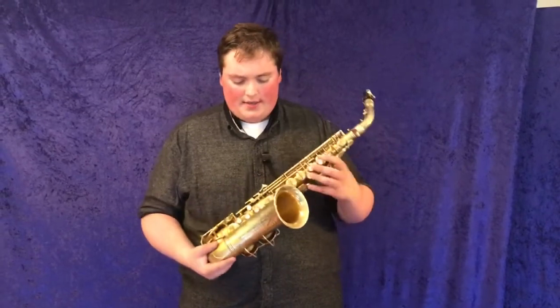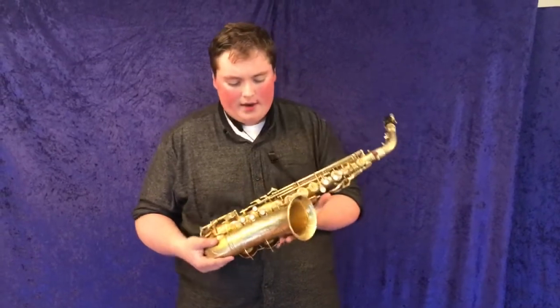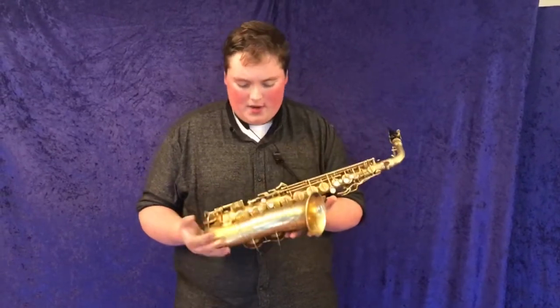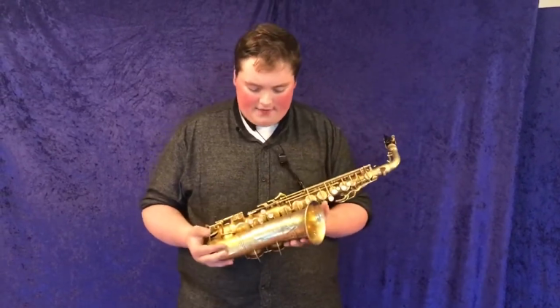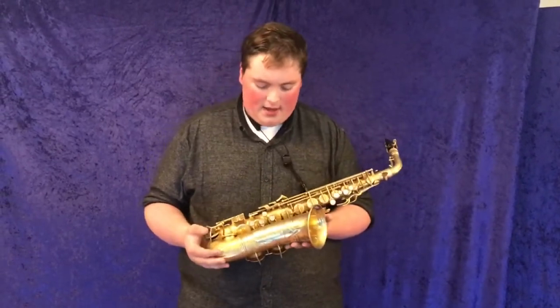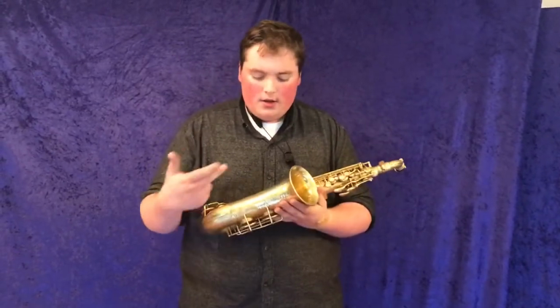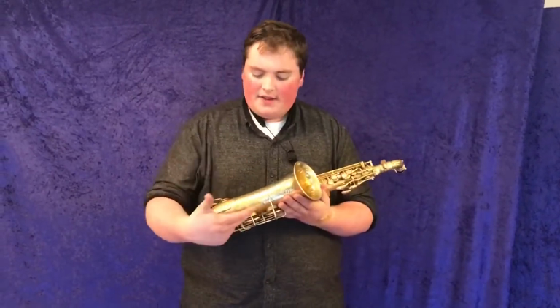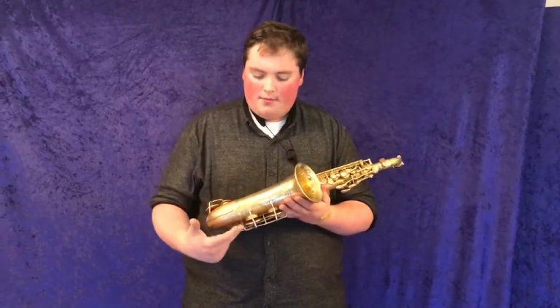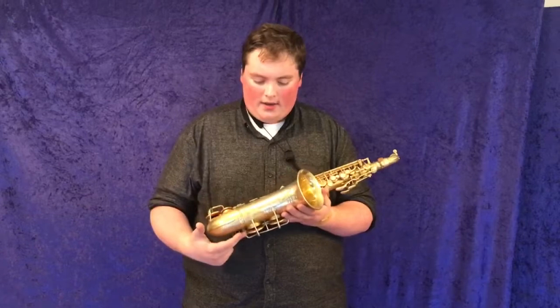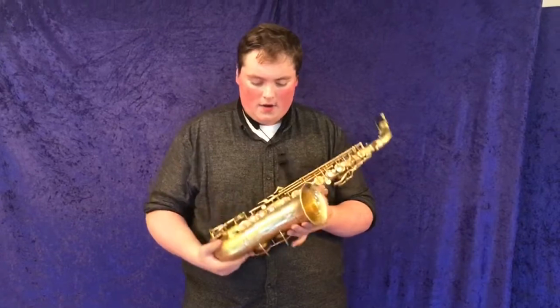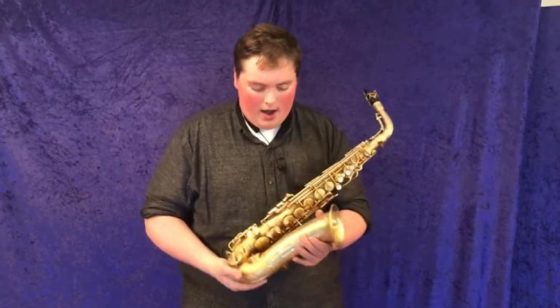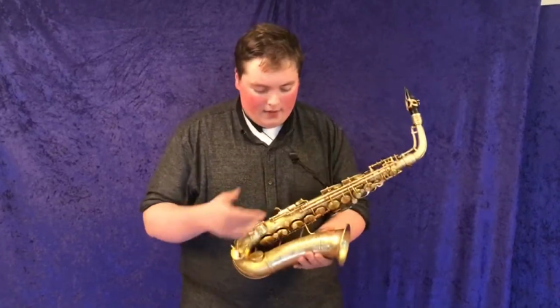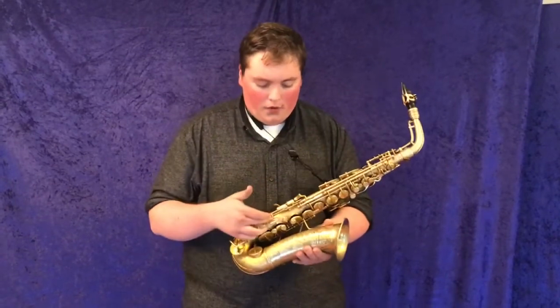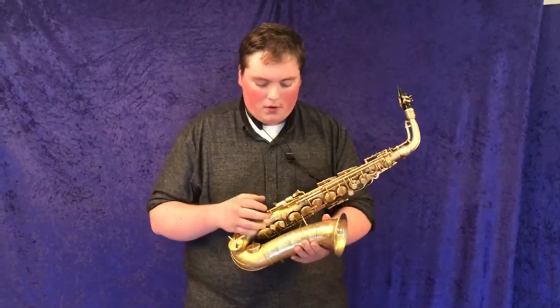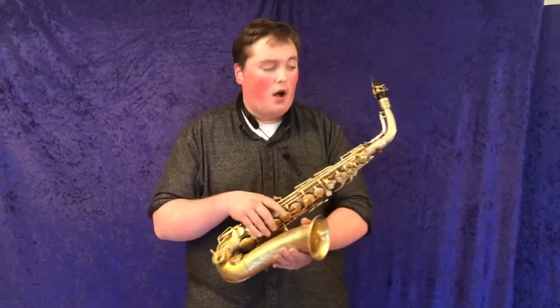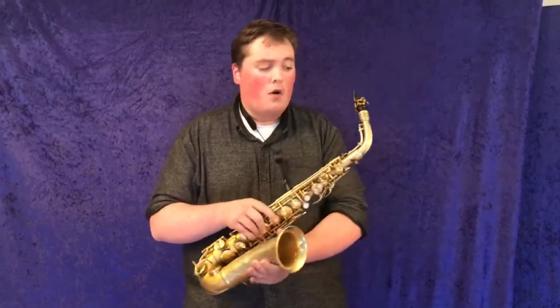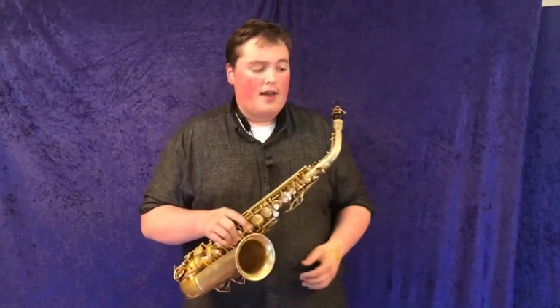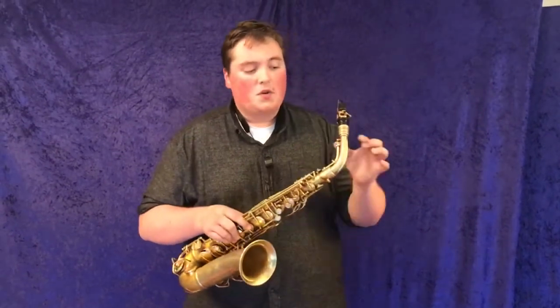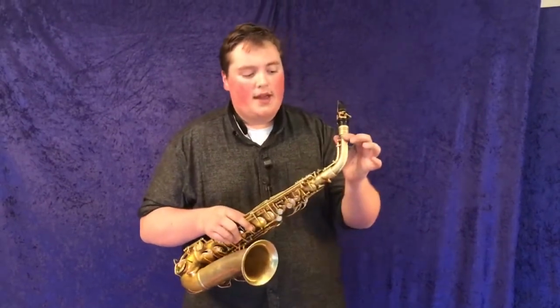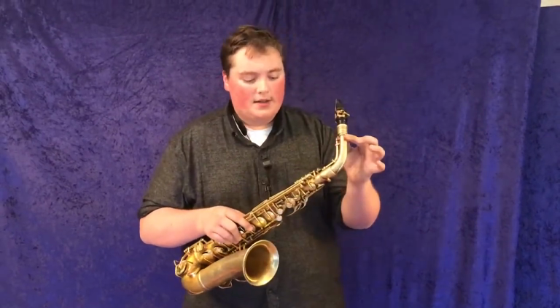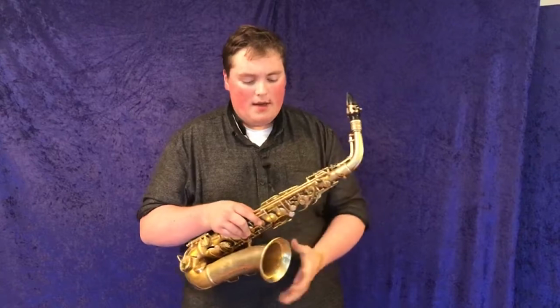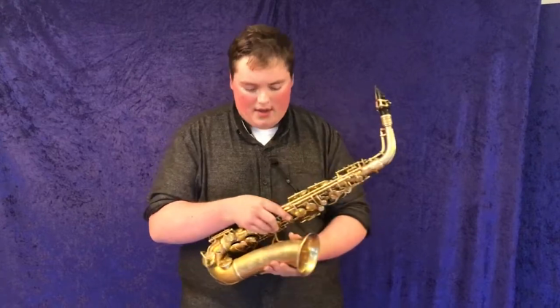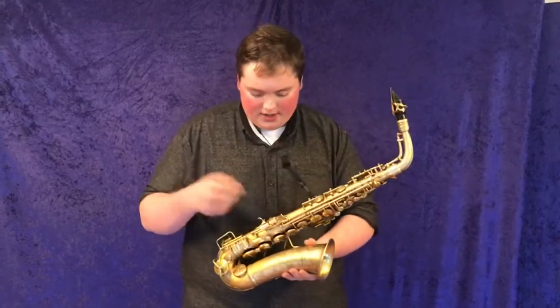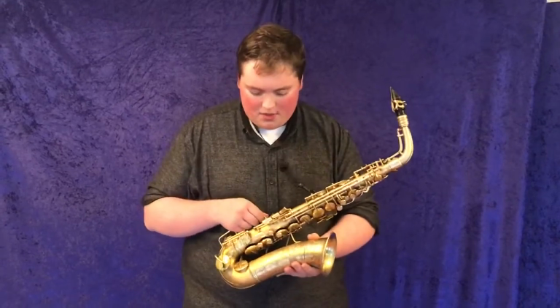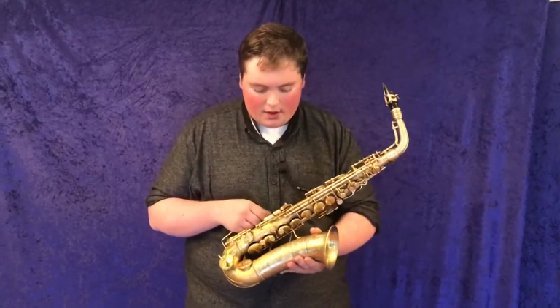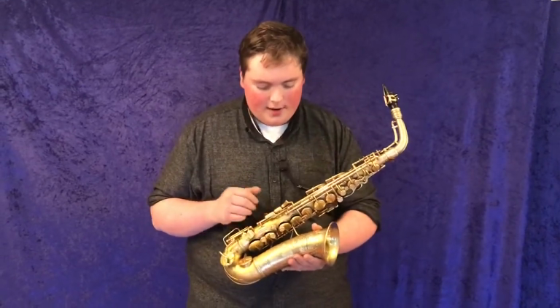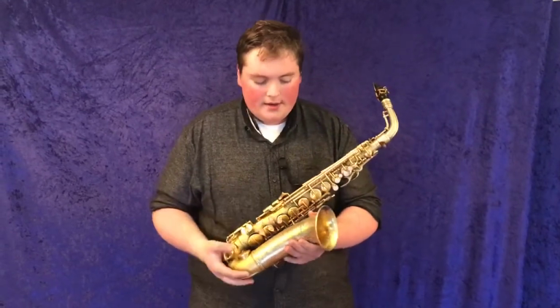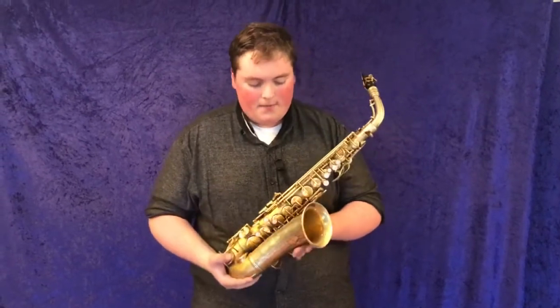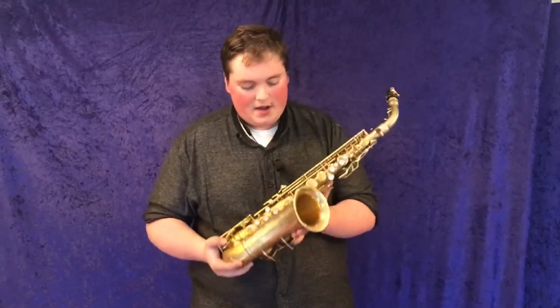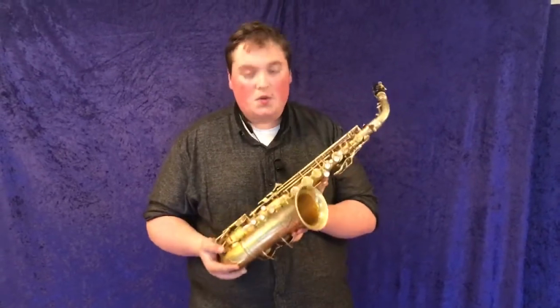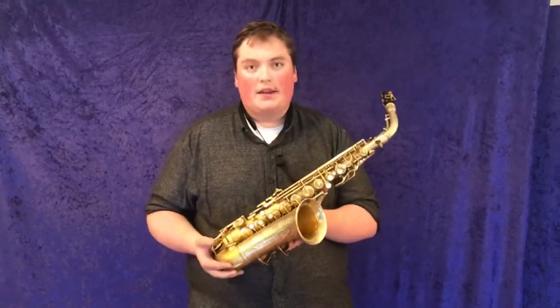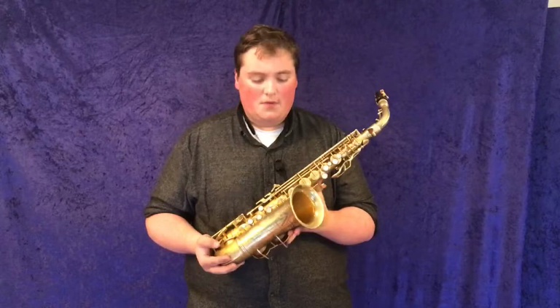I say that because we have the left-hand bell keys and then the rolled tone holes, but also we have the tunable neck mechanism and then we have an adjustable thumb hook on here. So this is quite a unique saxophone.